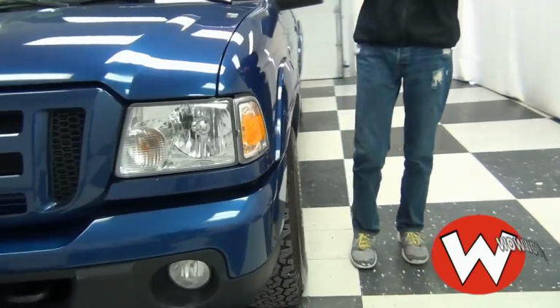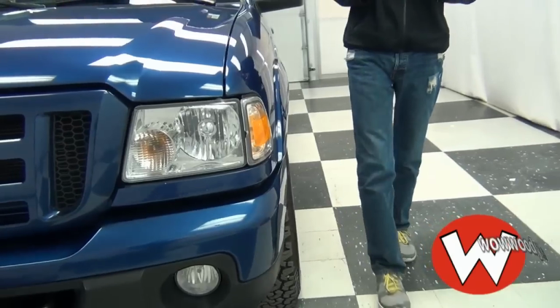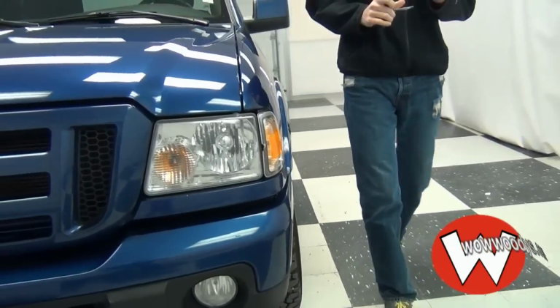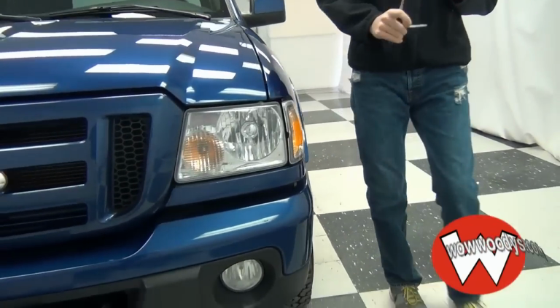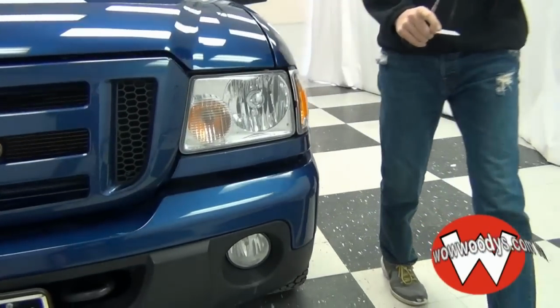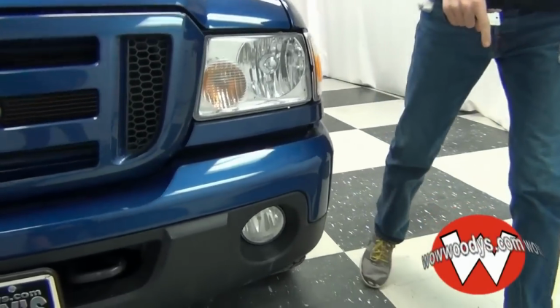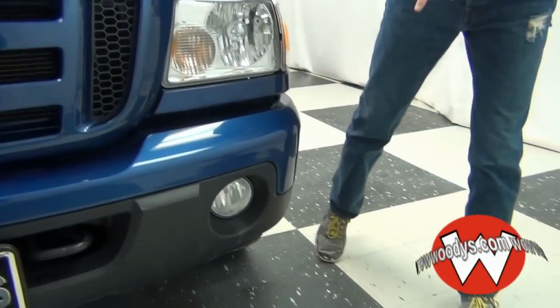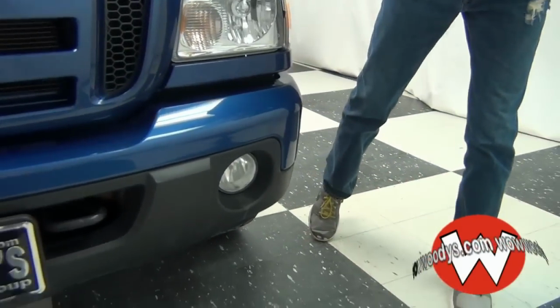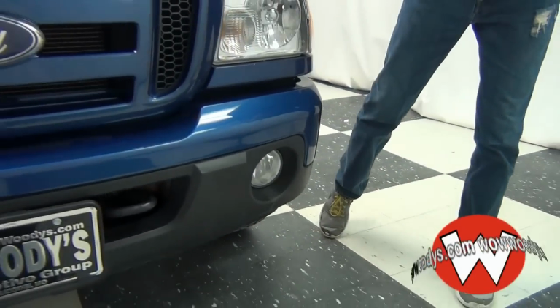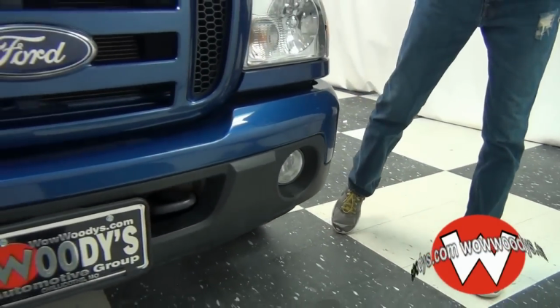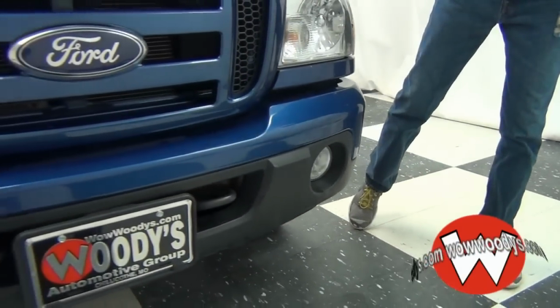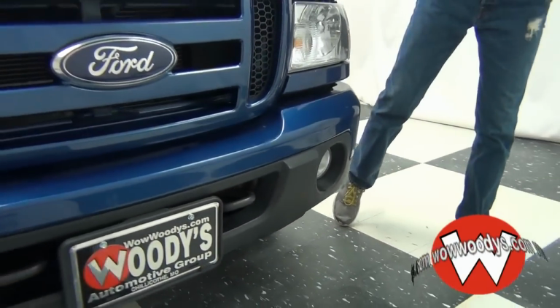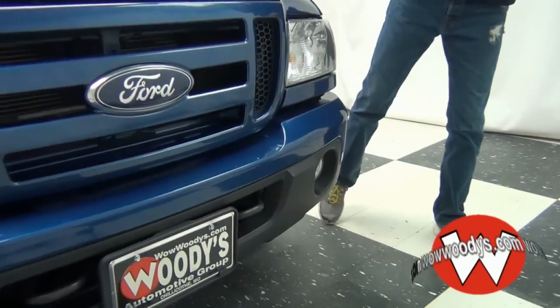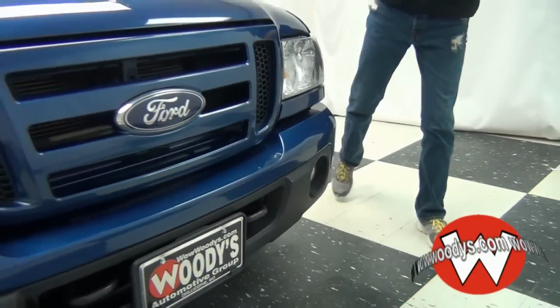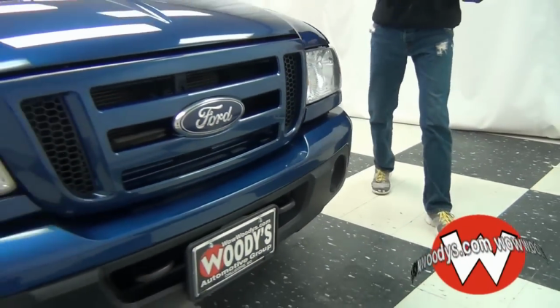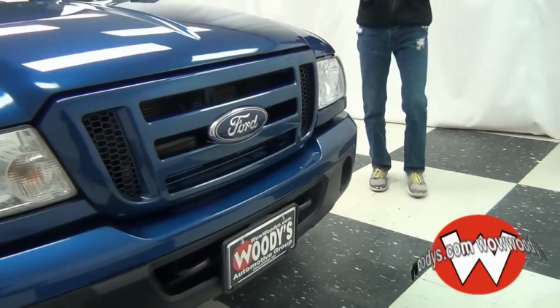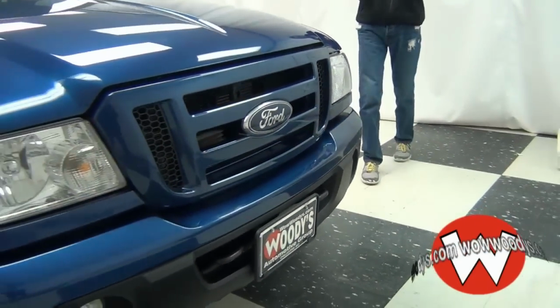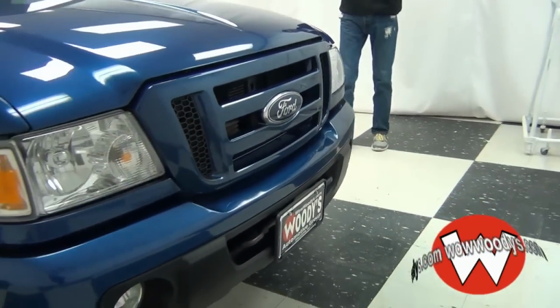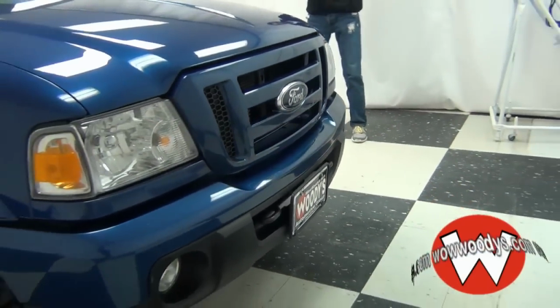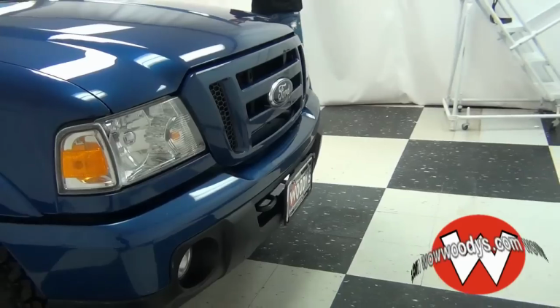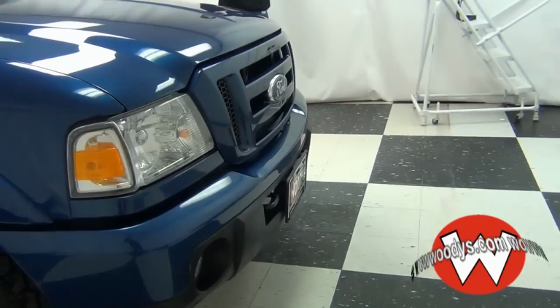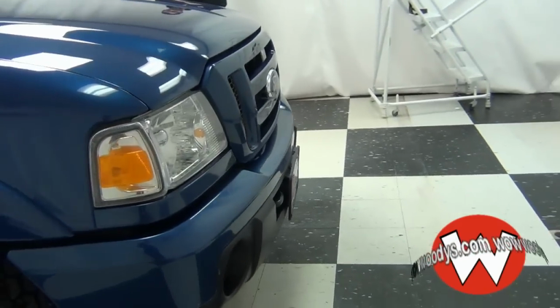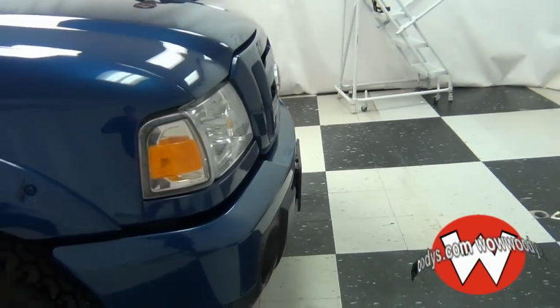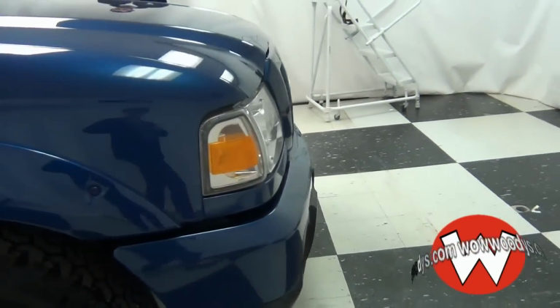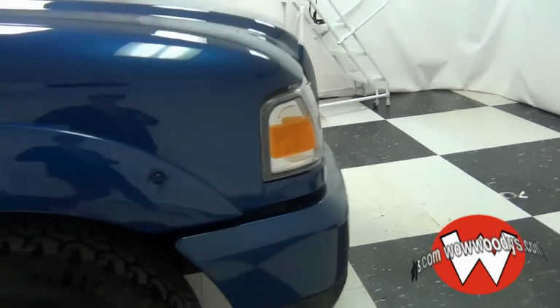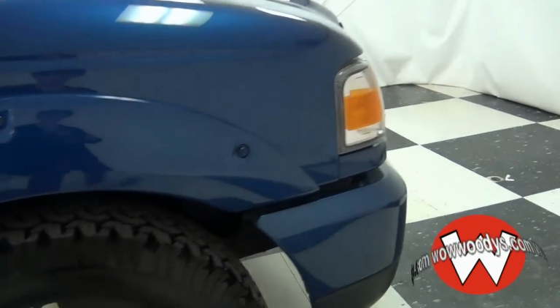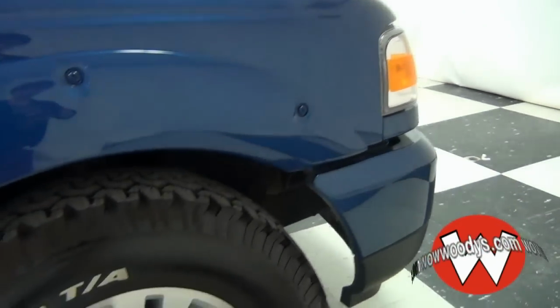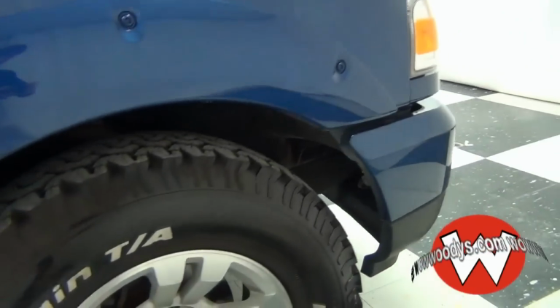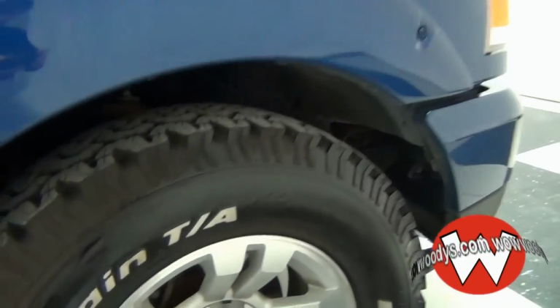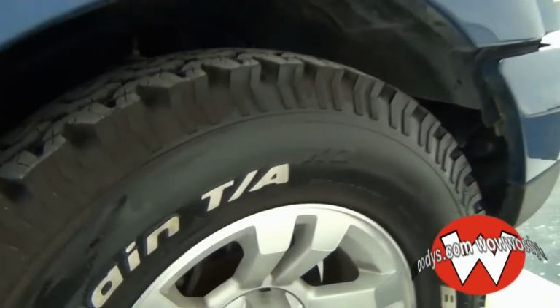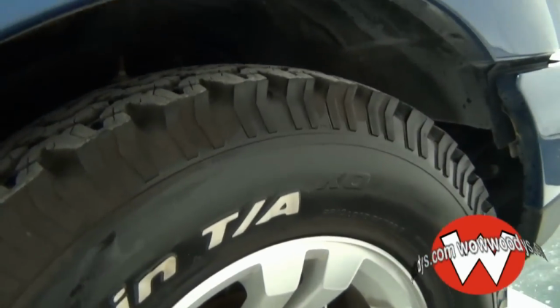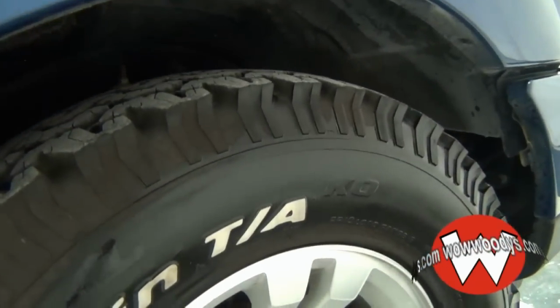So it's blue in color. You've got fog lights down at the bottom, tow hooks, and a nice grille. It's got 16-inch alloy wheels. The tires are in excellent condition — they almost look brand new with plenty of tread life left.